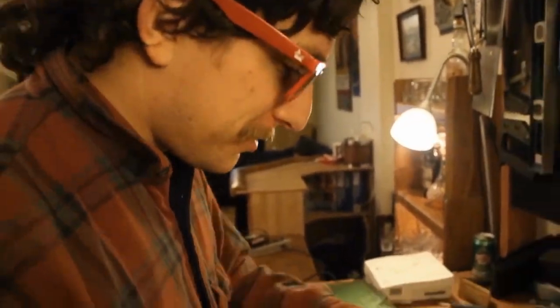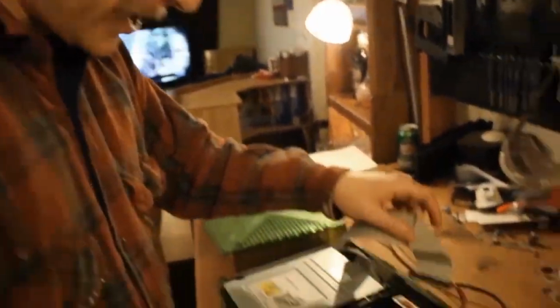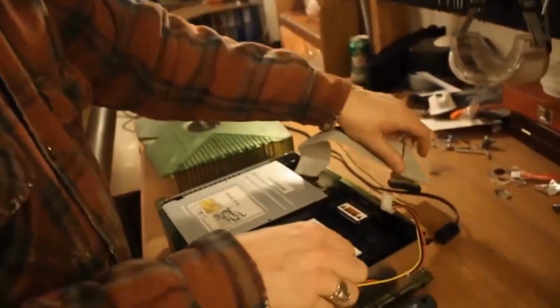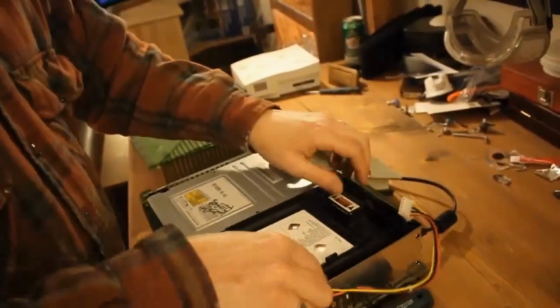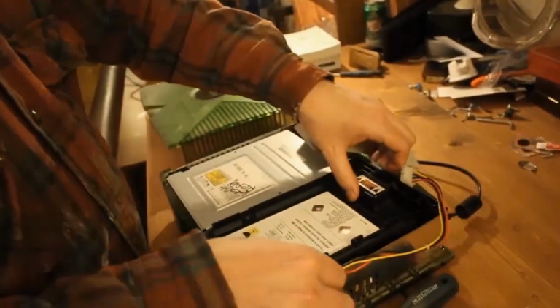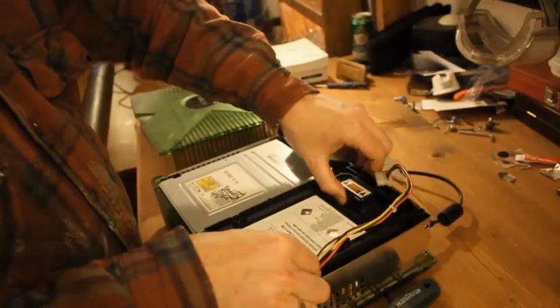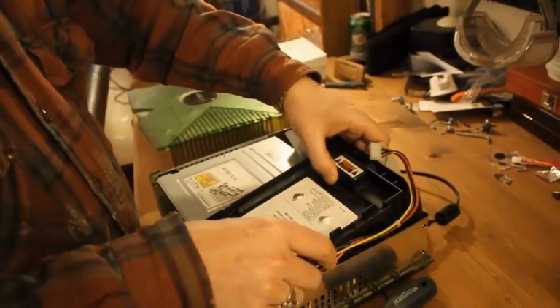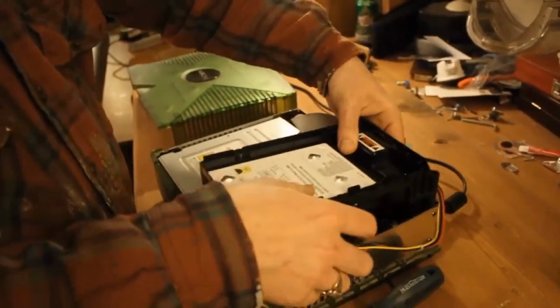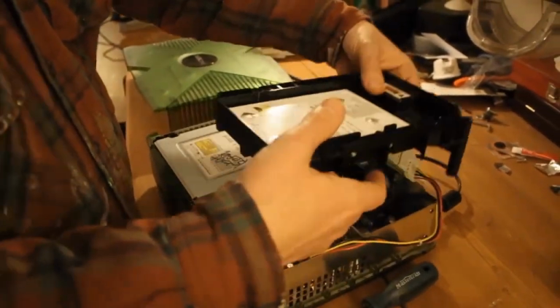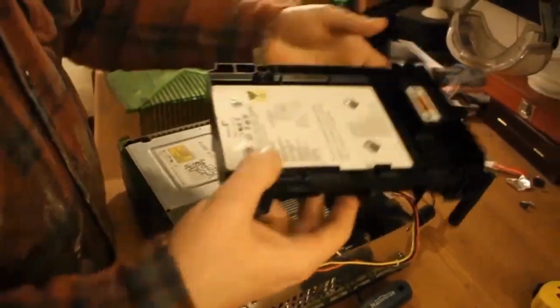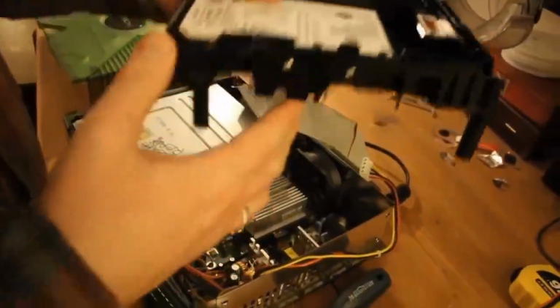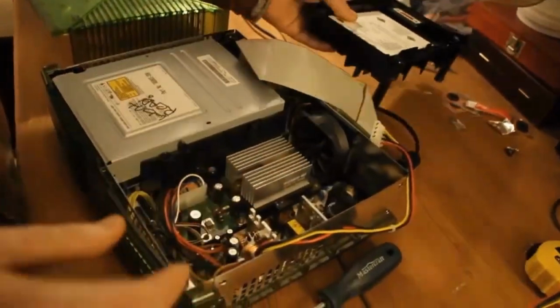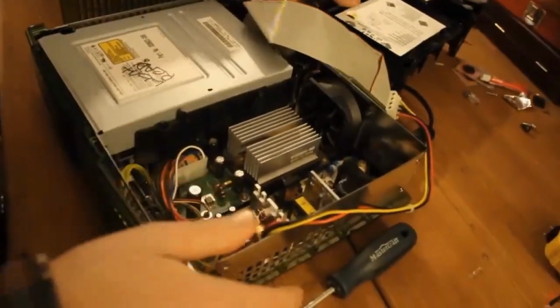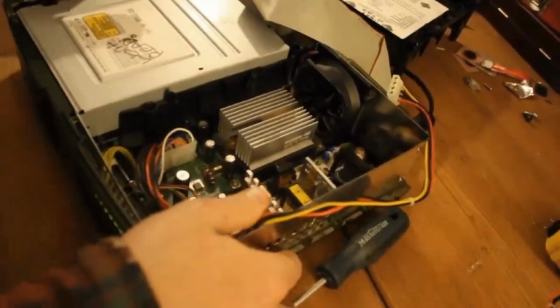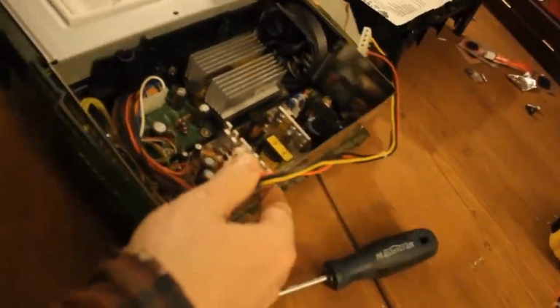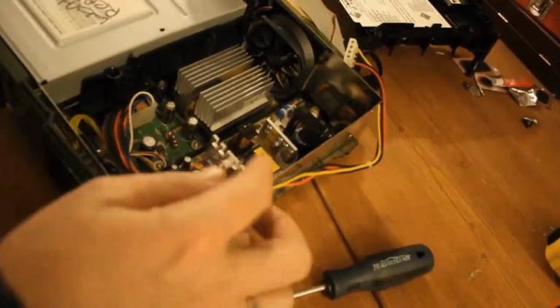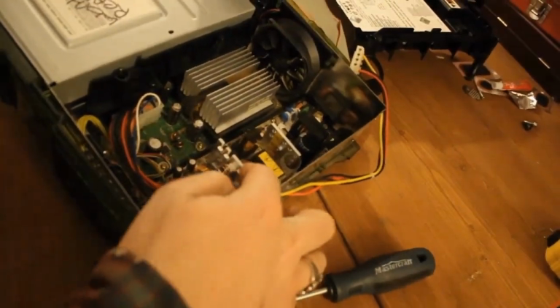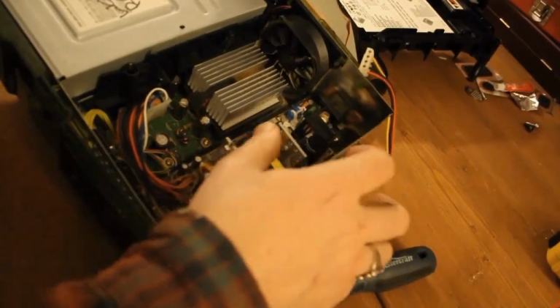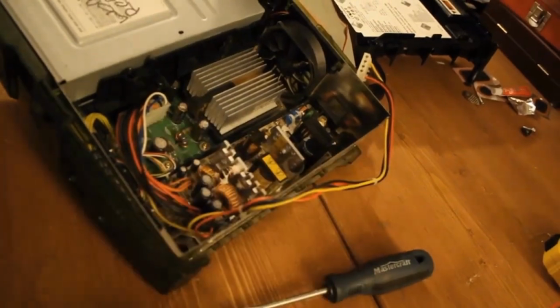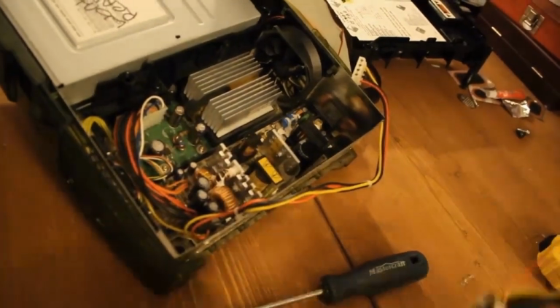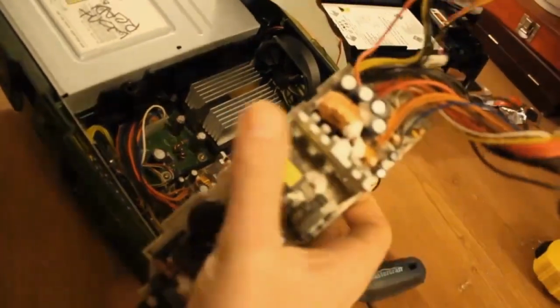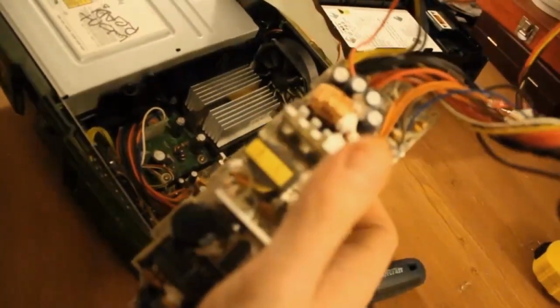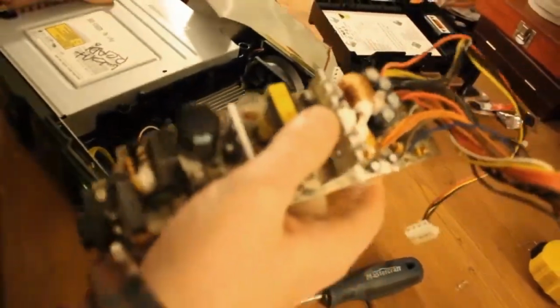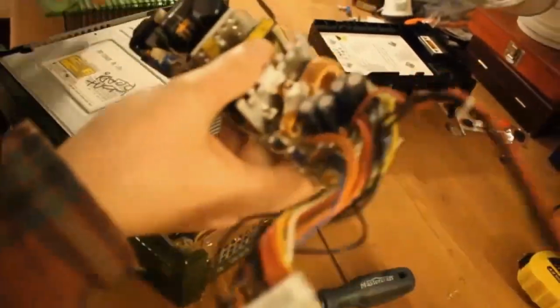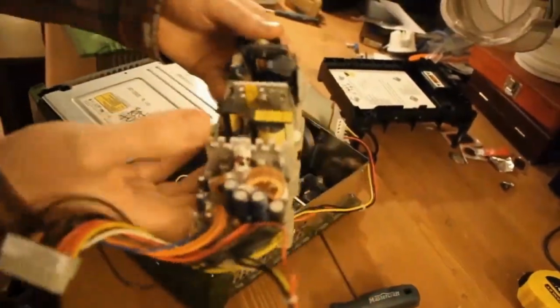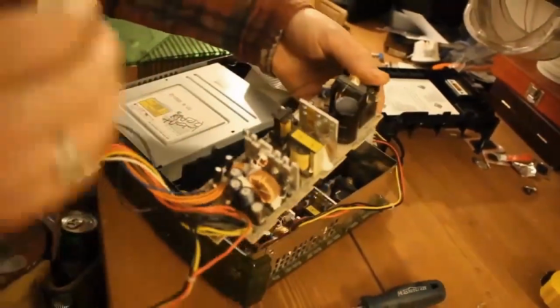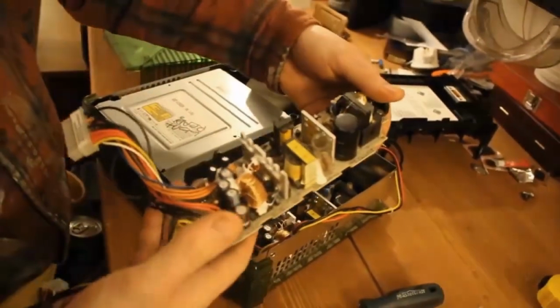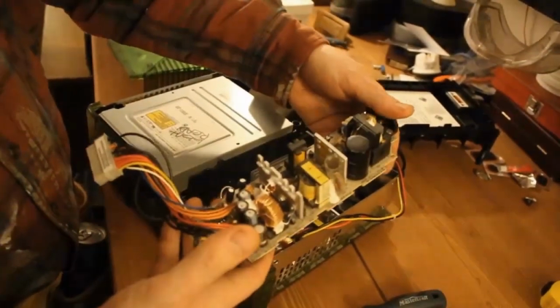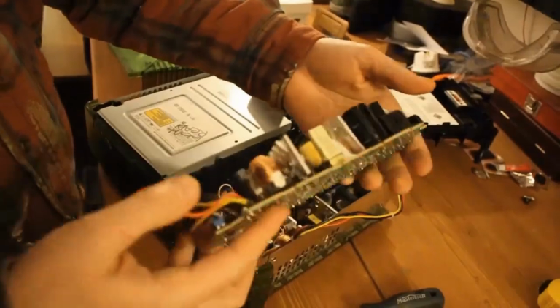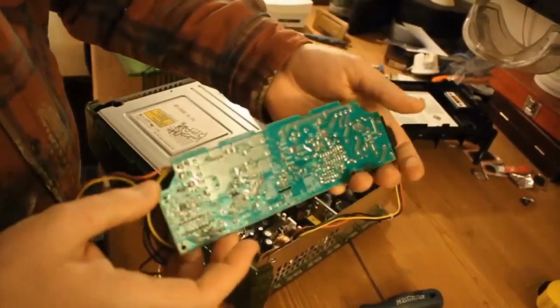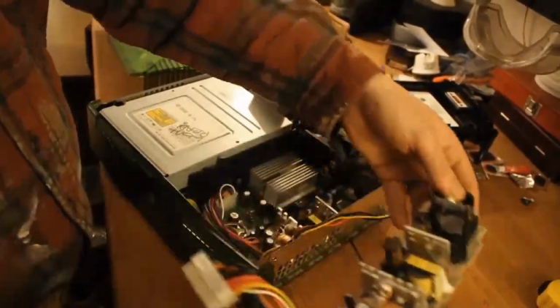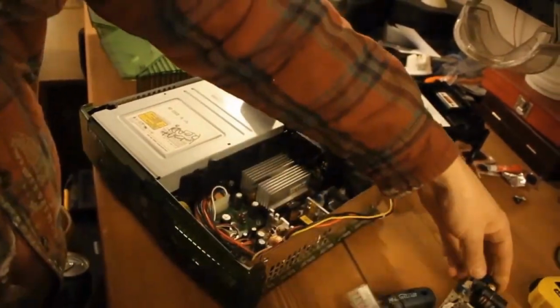Alright, so what we're gonna do here is just pop this right off and get down to our power board, which you can see right down here. We got one already pulled out for you to look at — that's the one we're gonna be putting in there. Nice new fresh one.